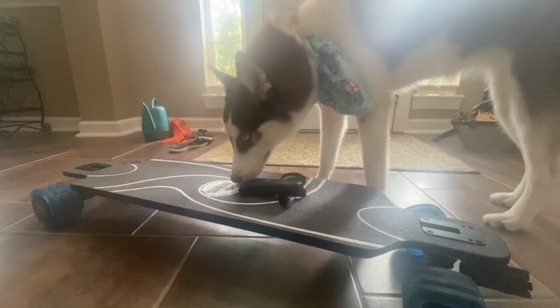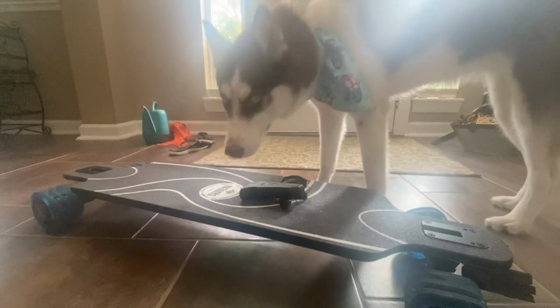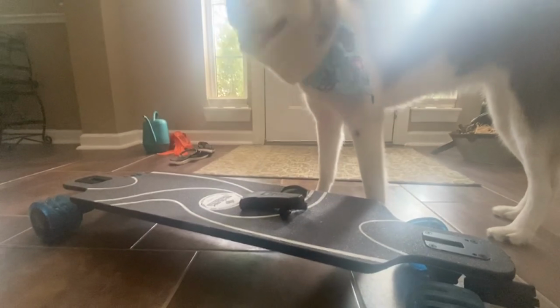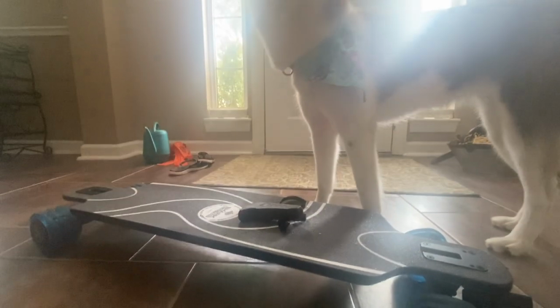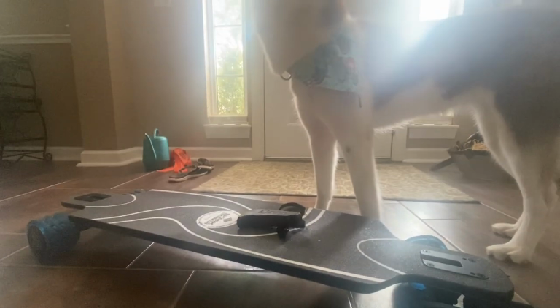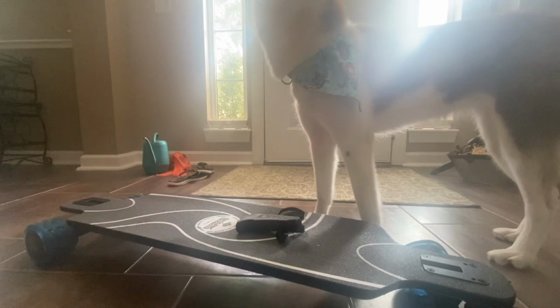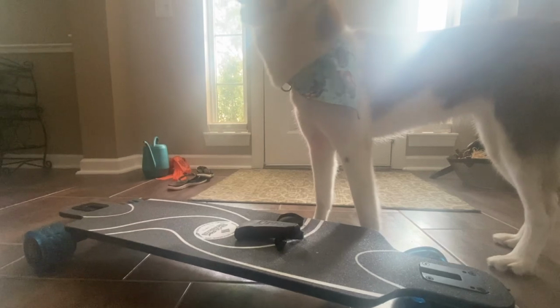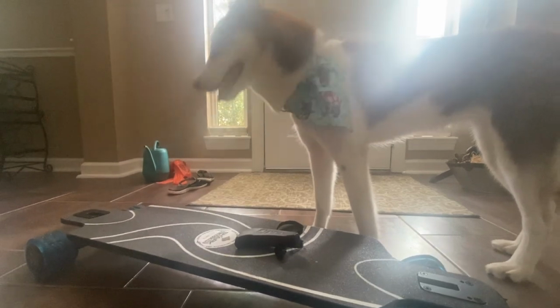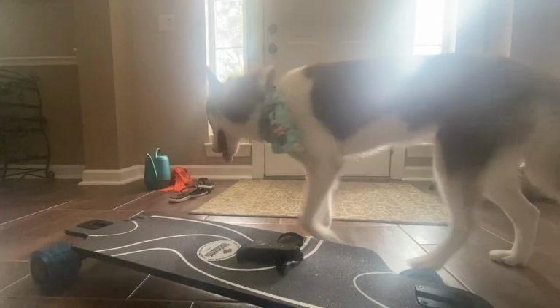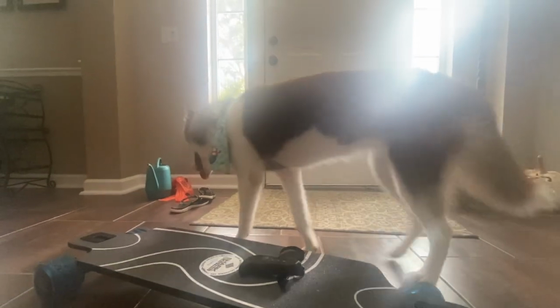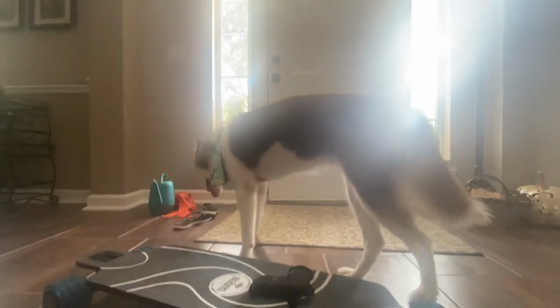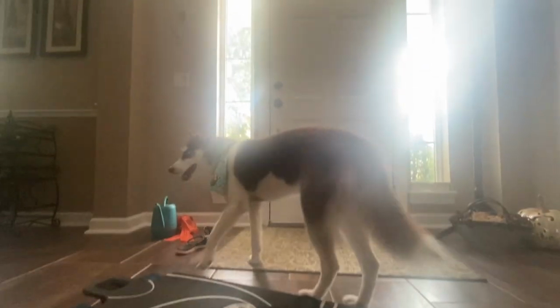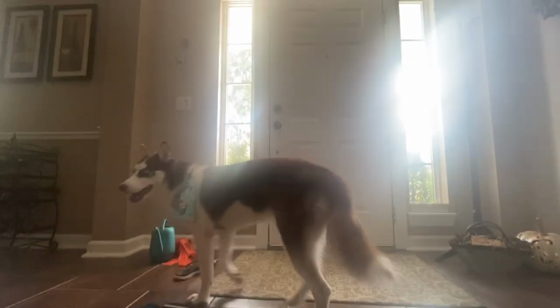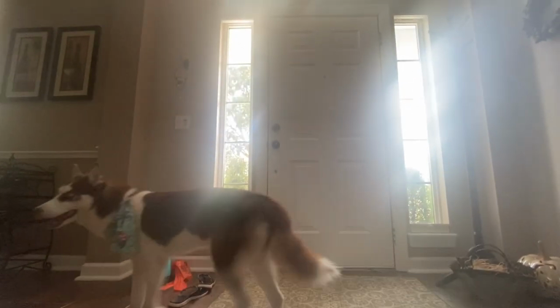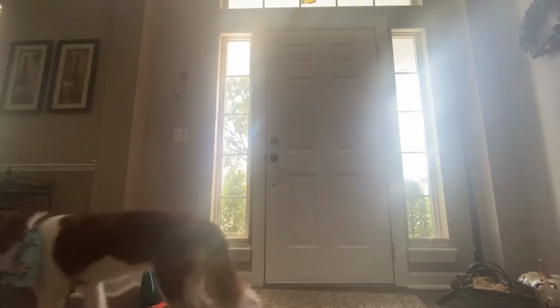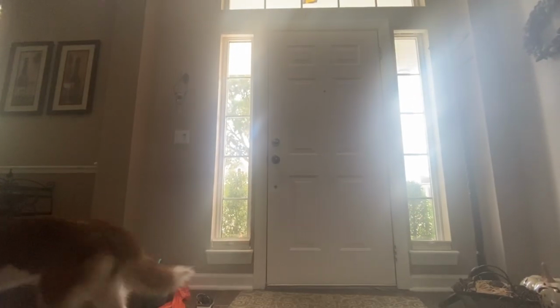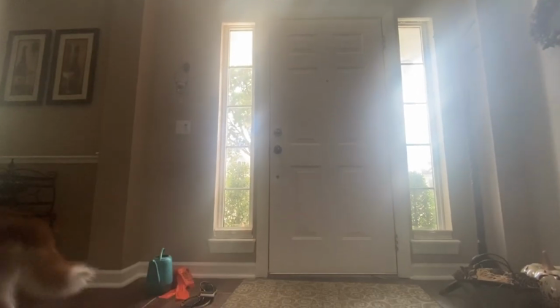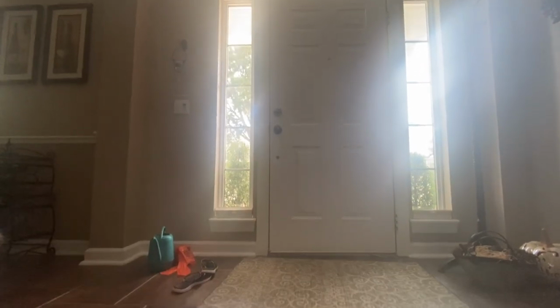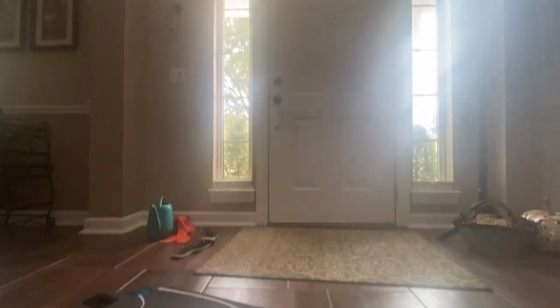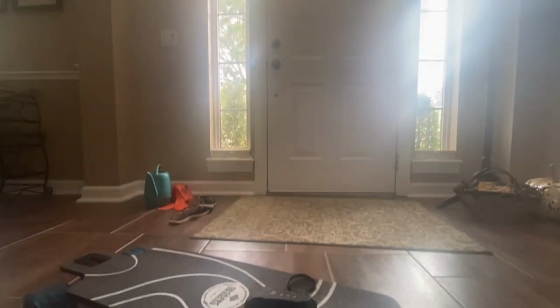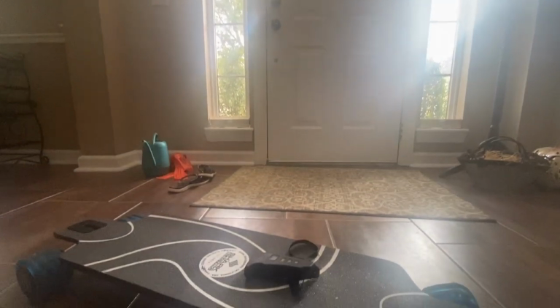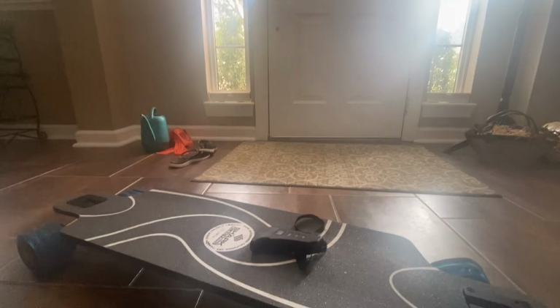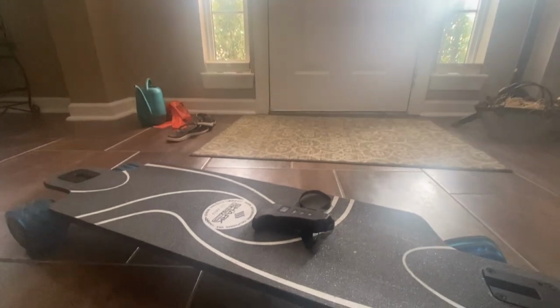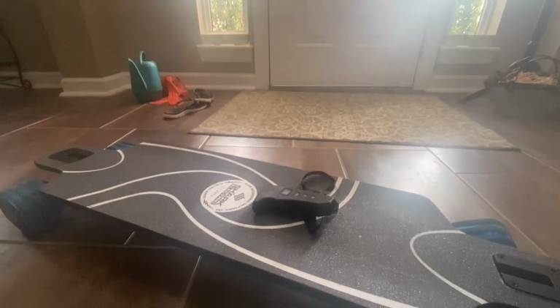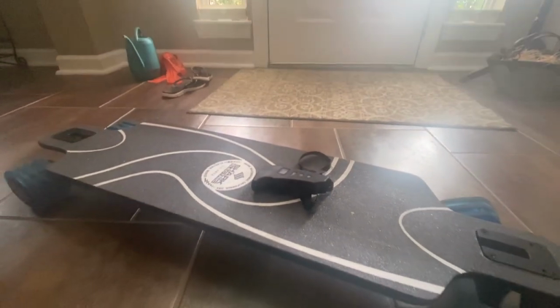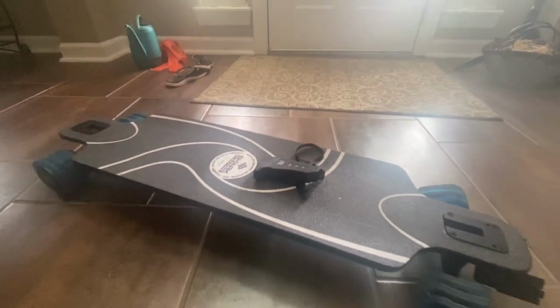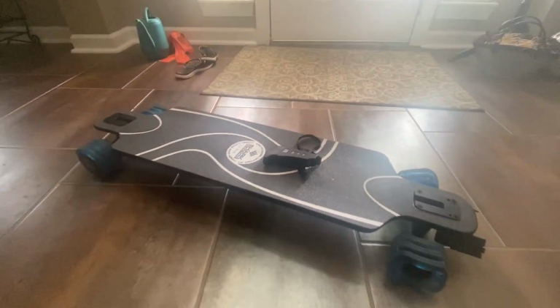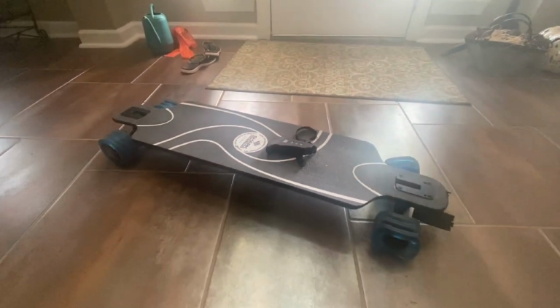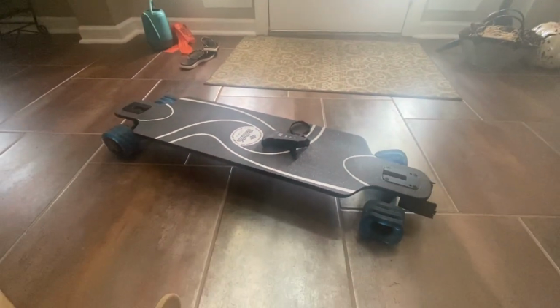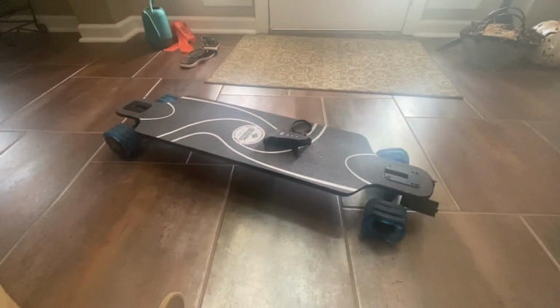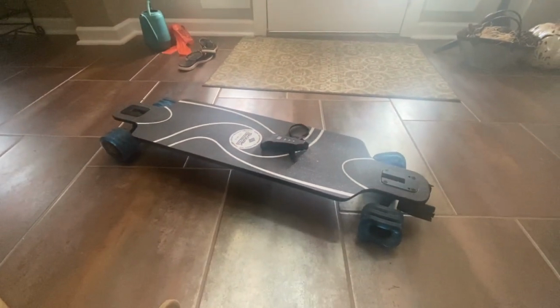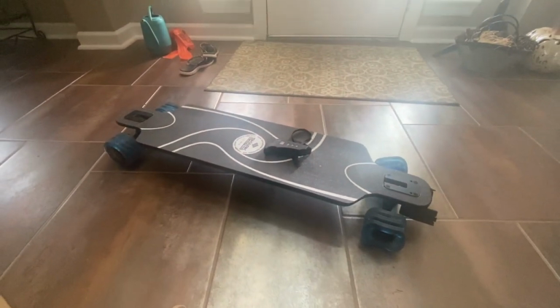Welcome back guys to another Skater Day Saturday! We're going to be going out through Celebration today. We also got a new board to ride — let's have fun!